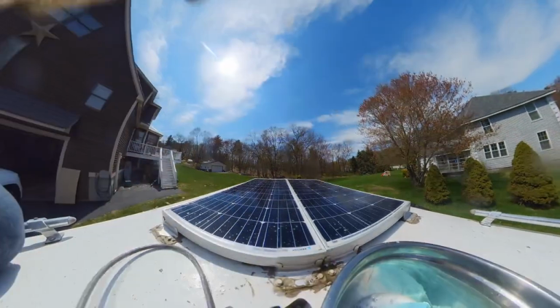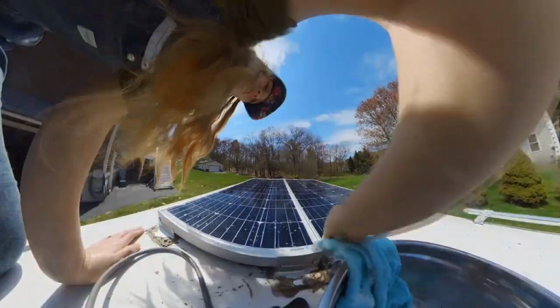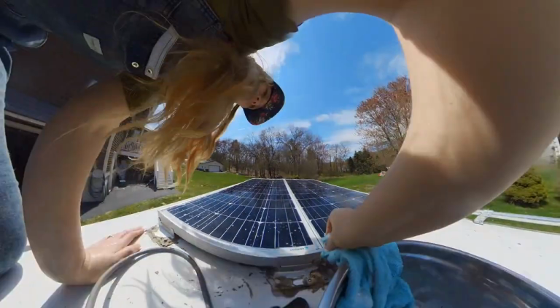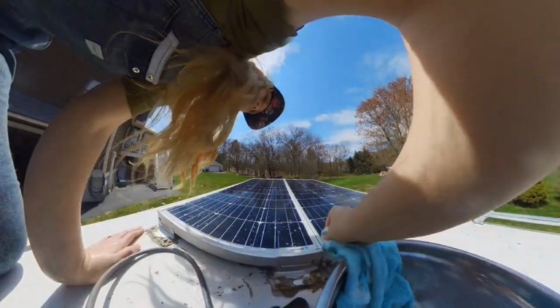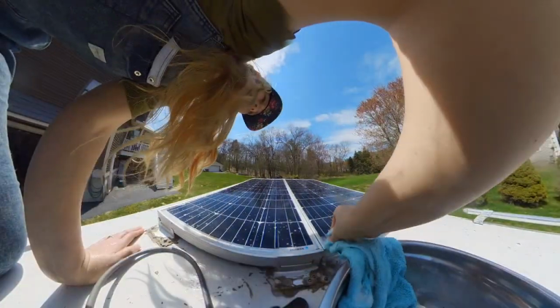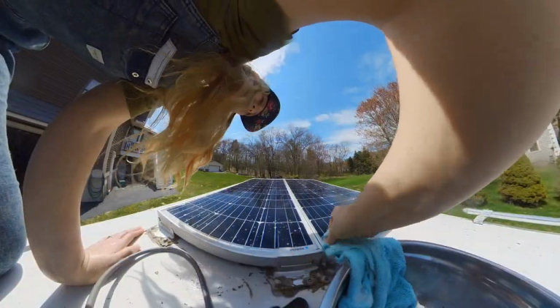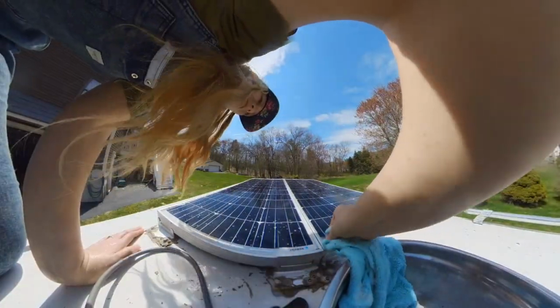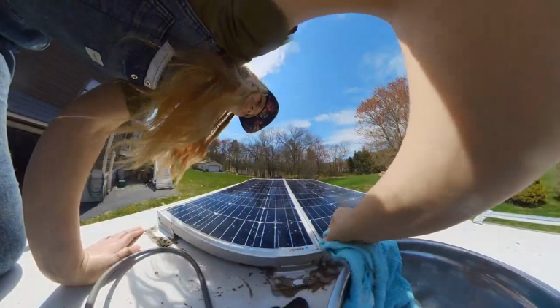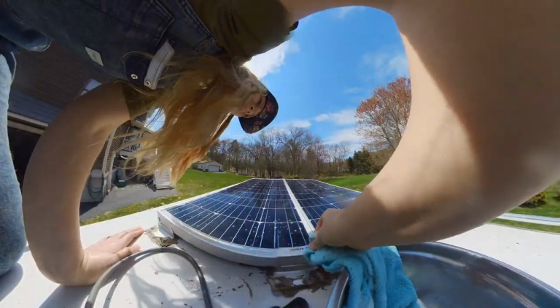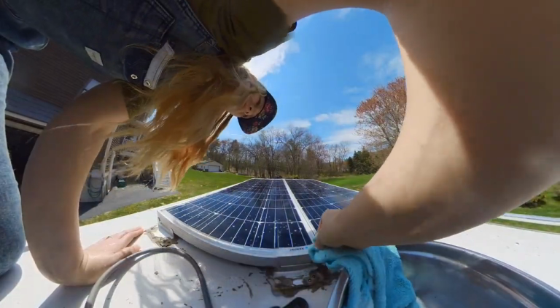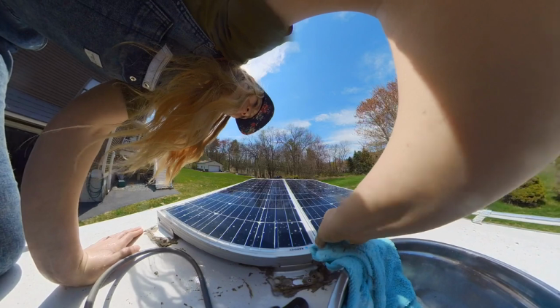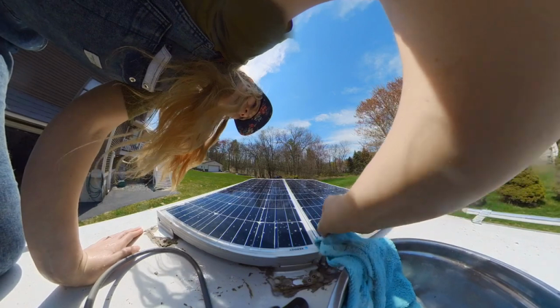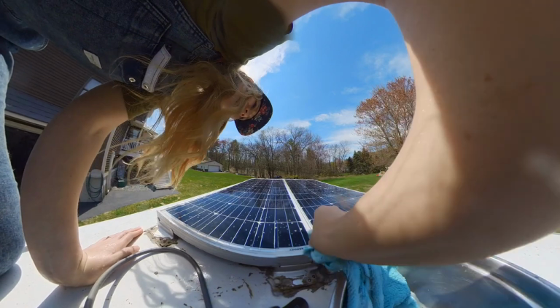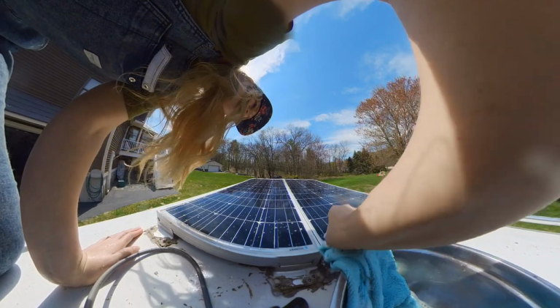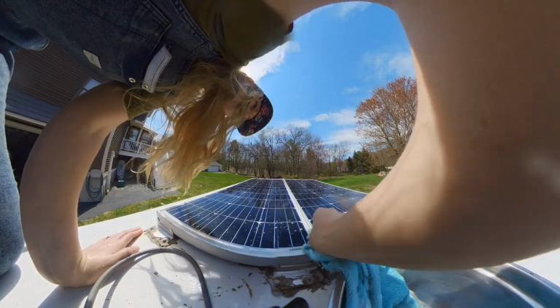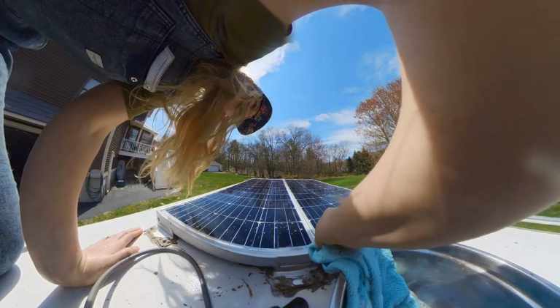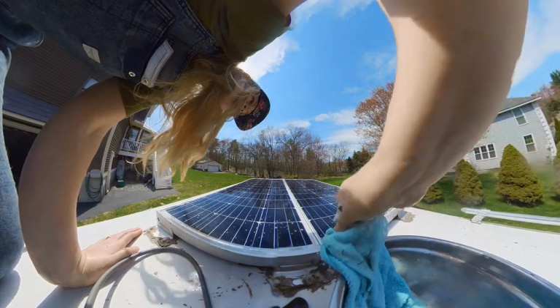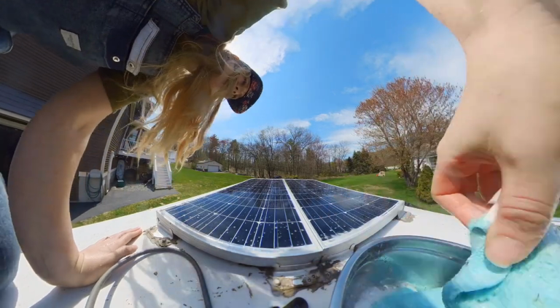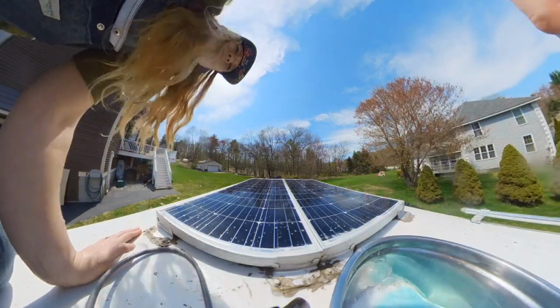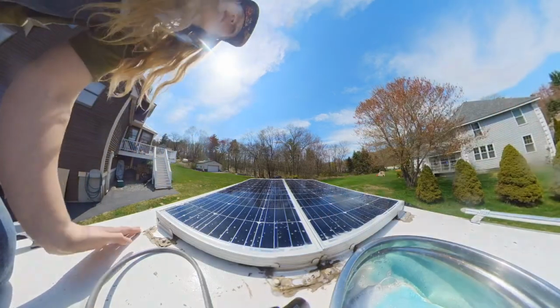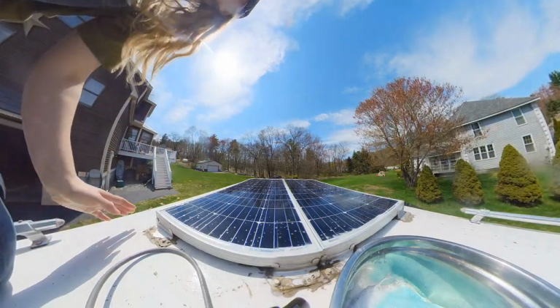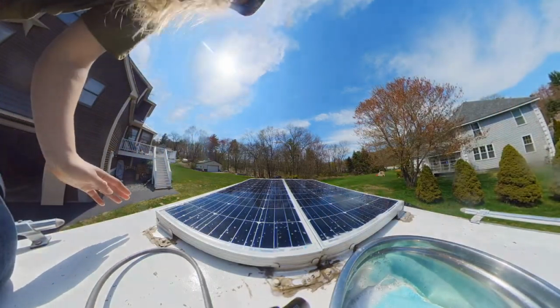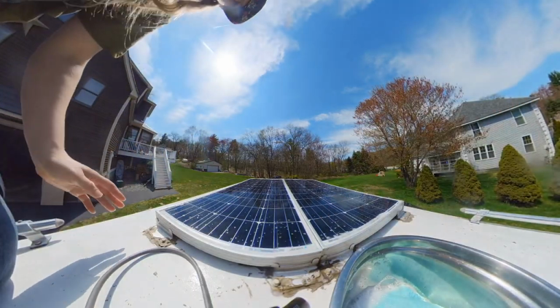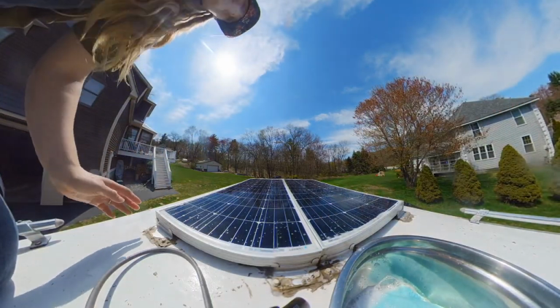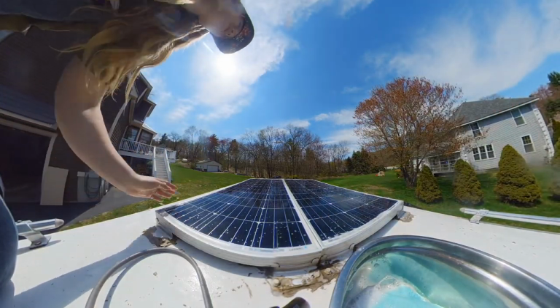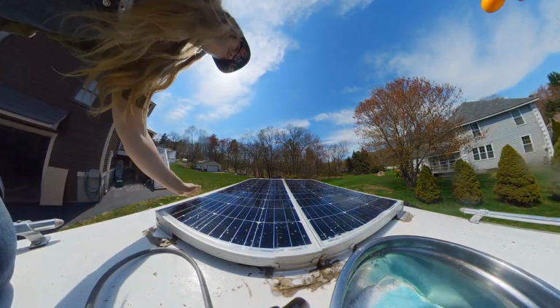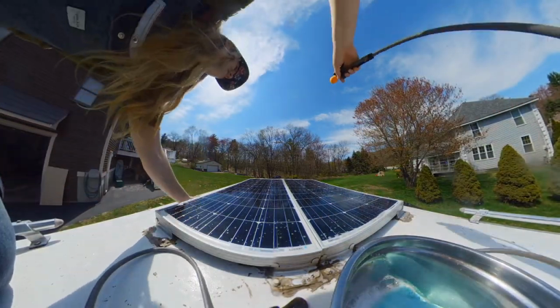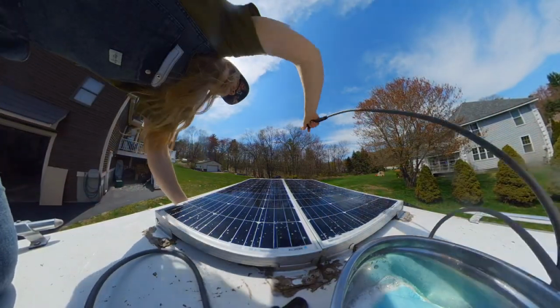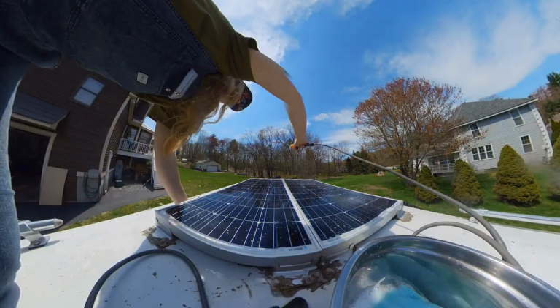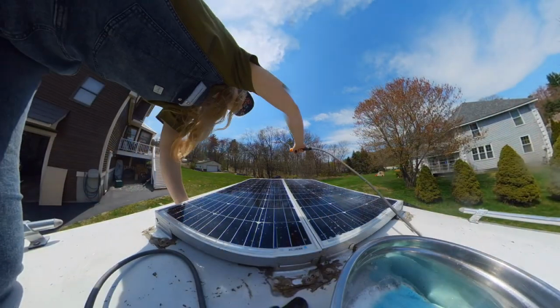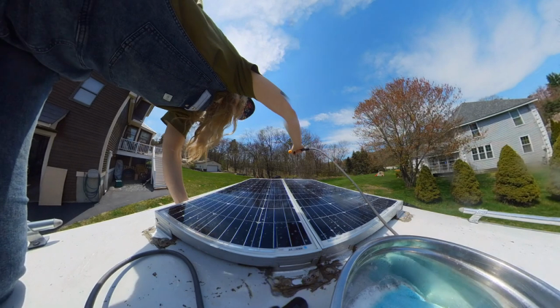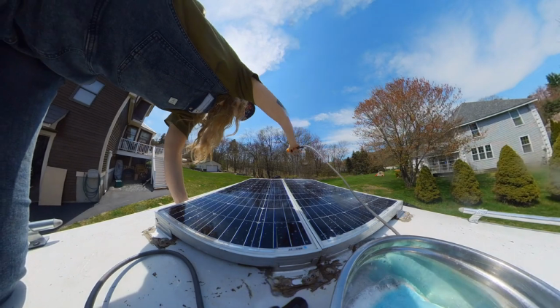It's really dirty in this corner here. You like clean solar! Clean solar!